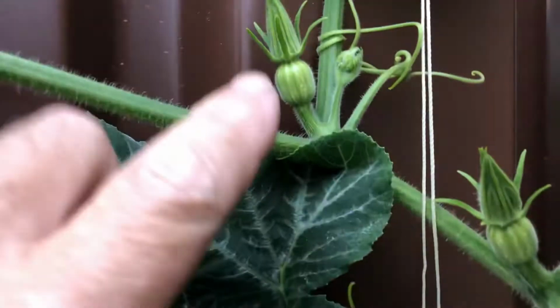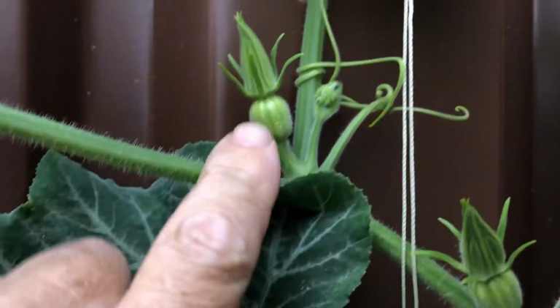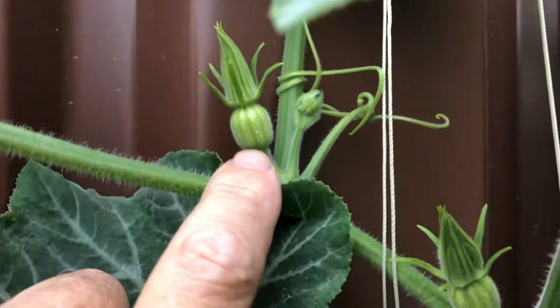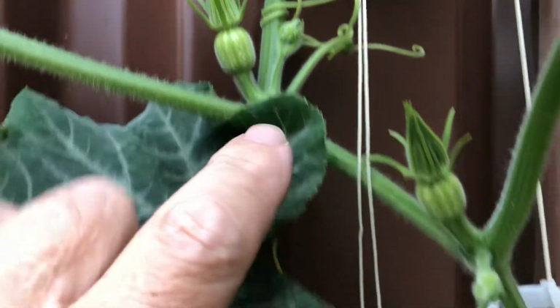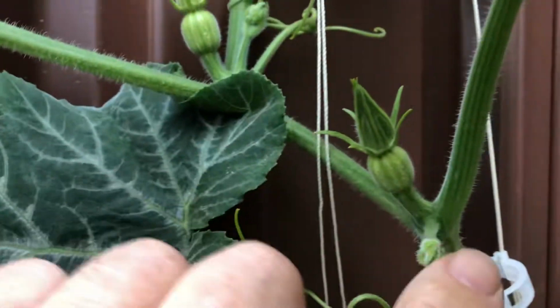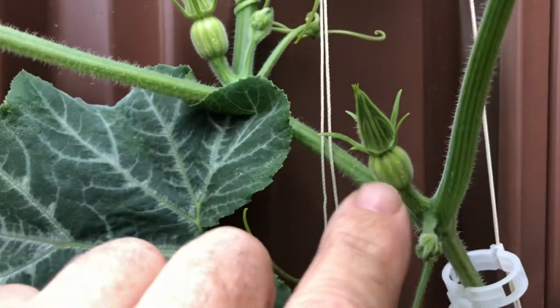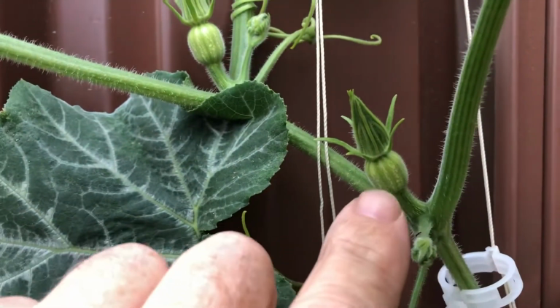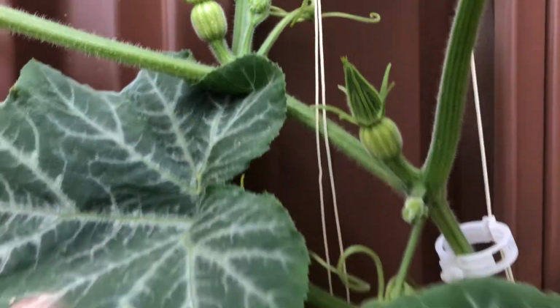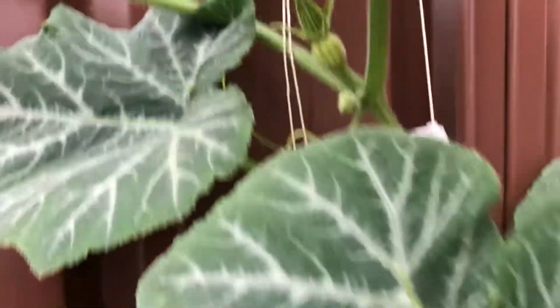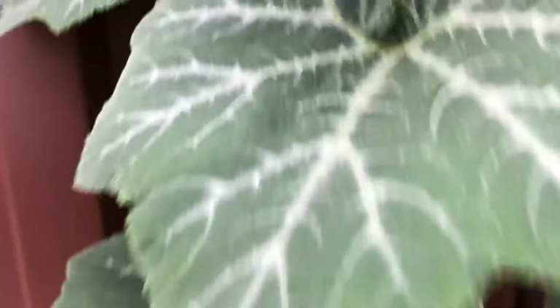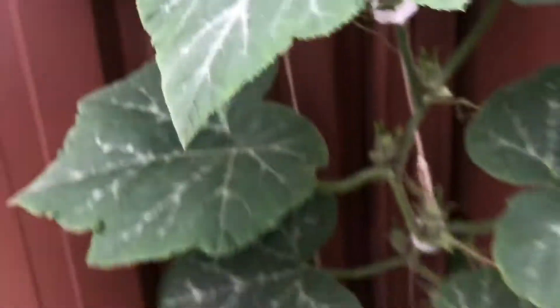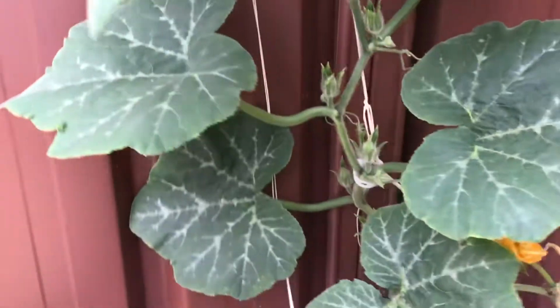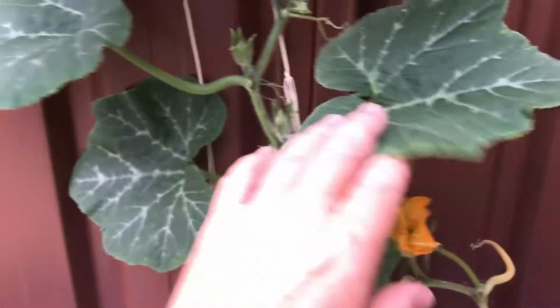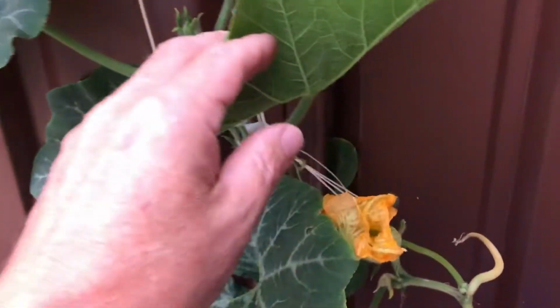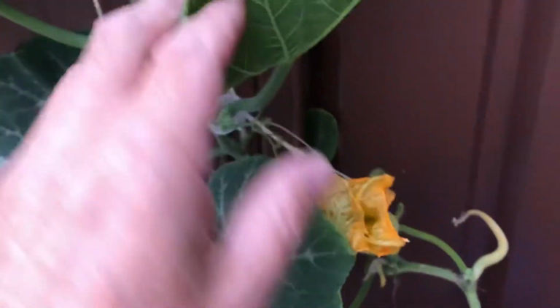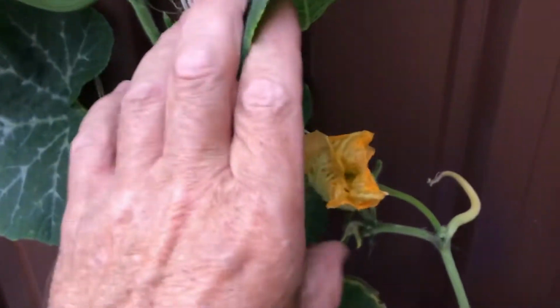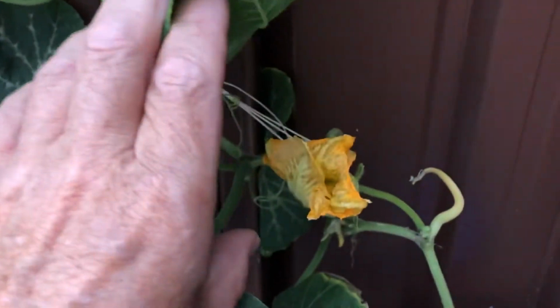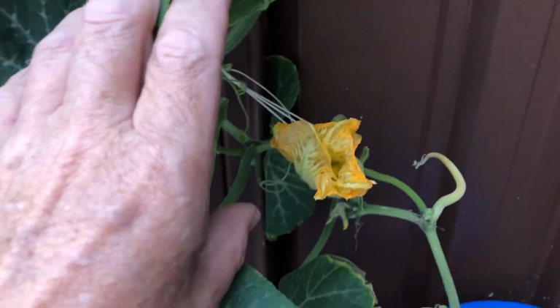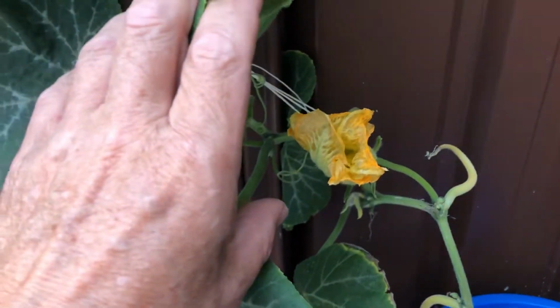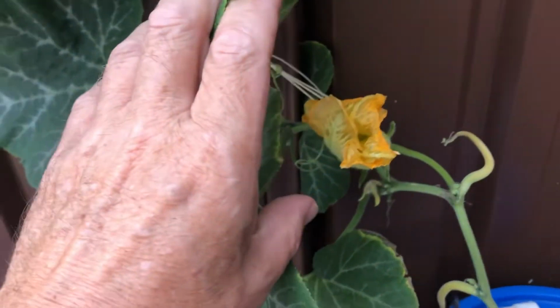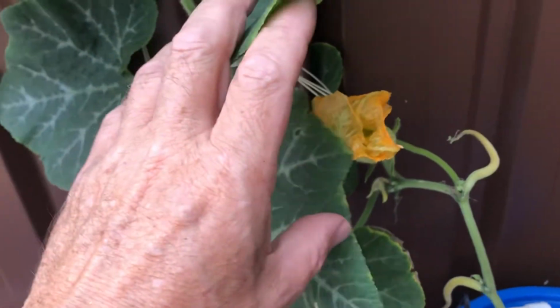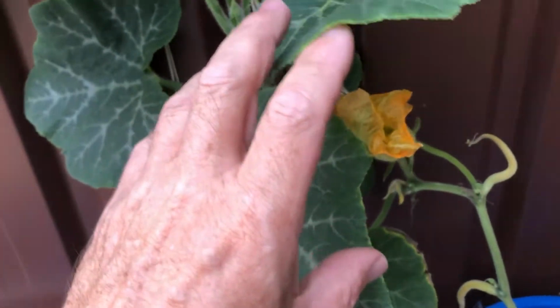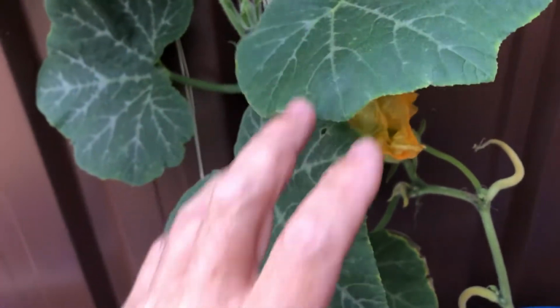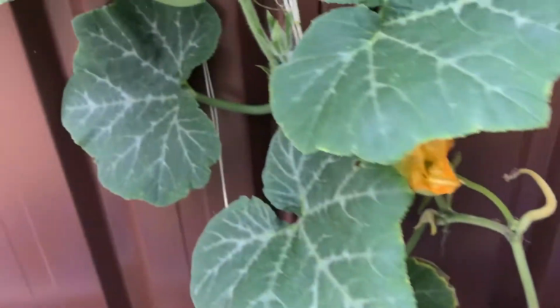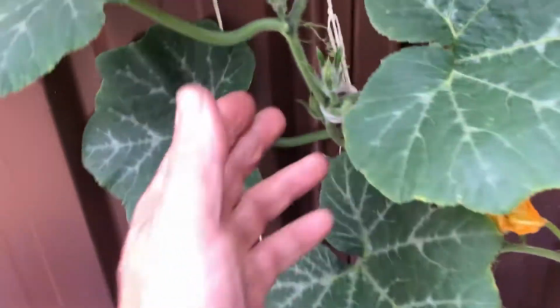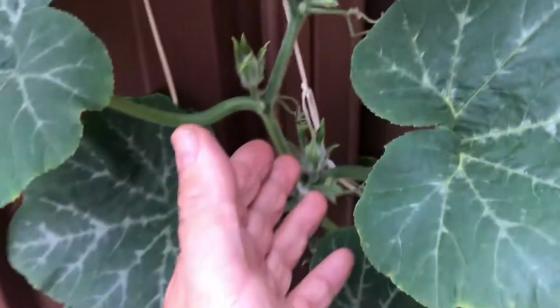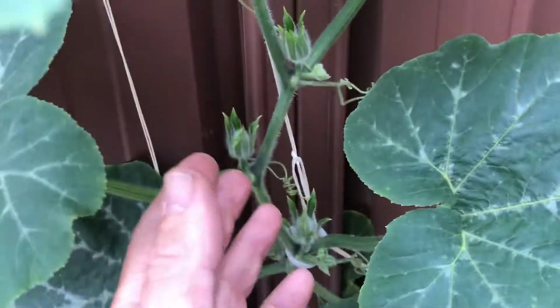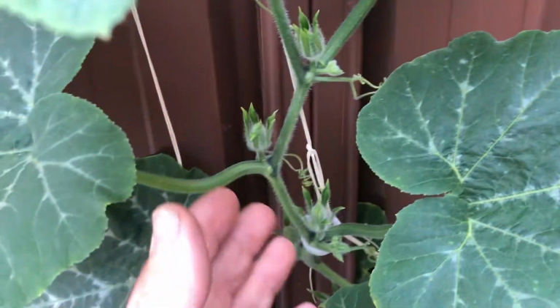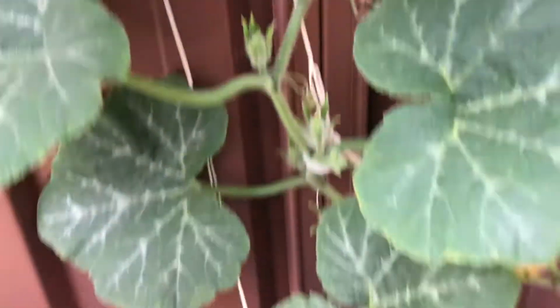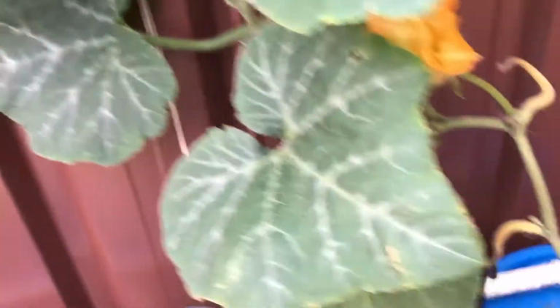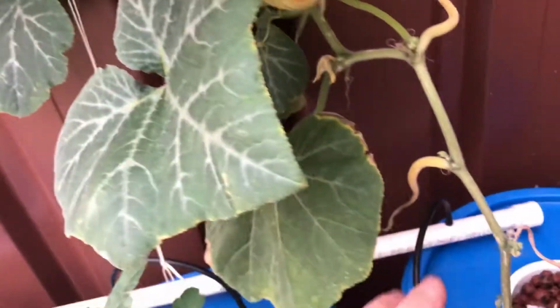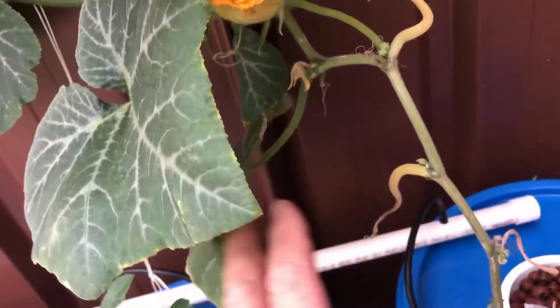There's one here, there's one over here as well — they're going pretty good. Had a big huge flower this morning; the flower's already died off but it was huge. It's going really well and there's a lot more flowers coming on it as you can see.